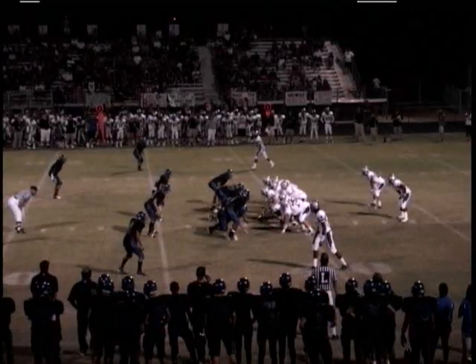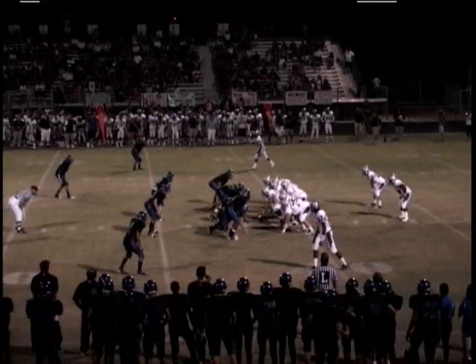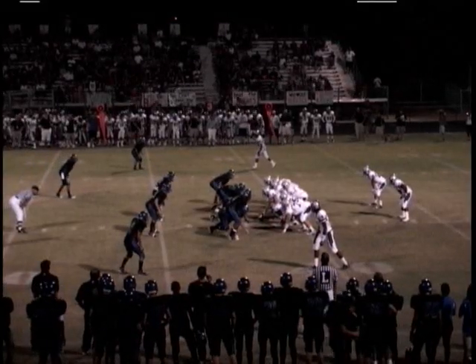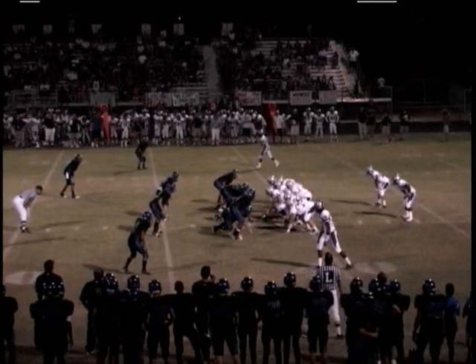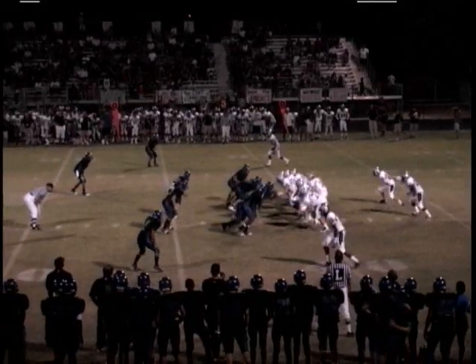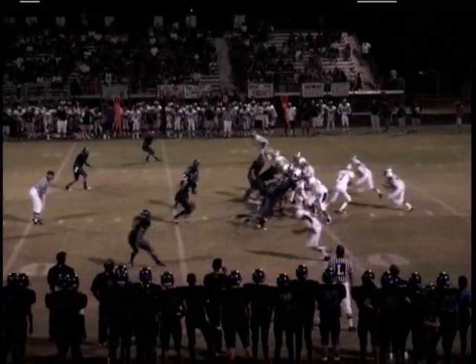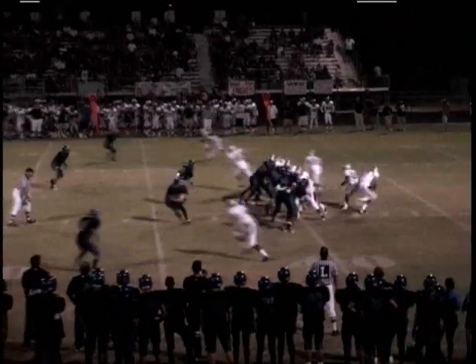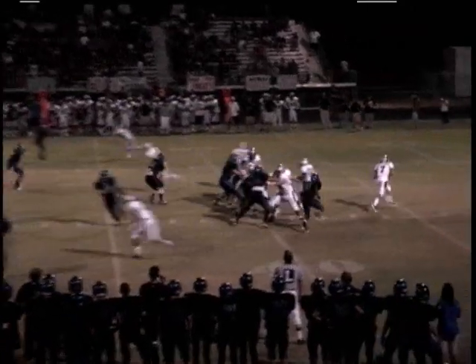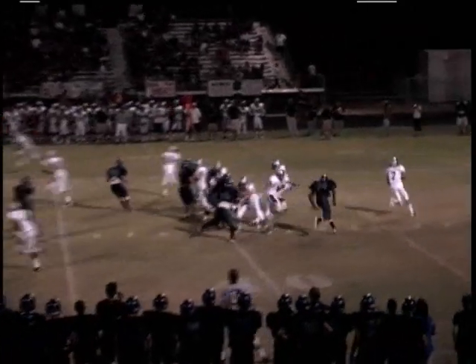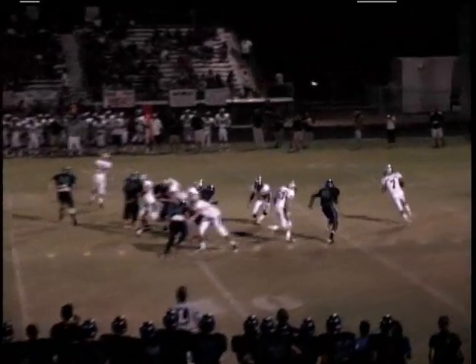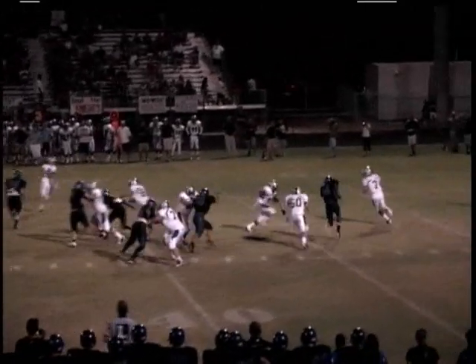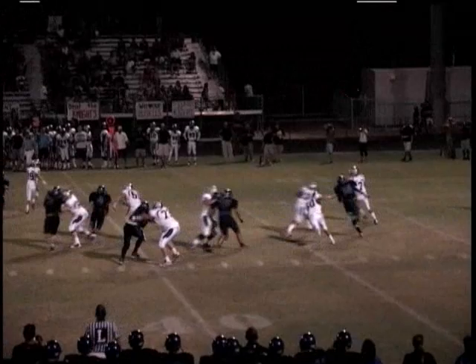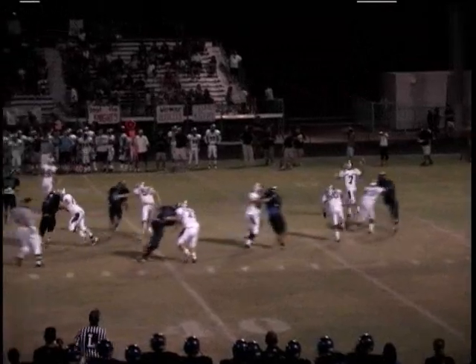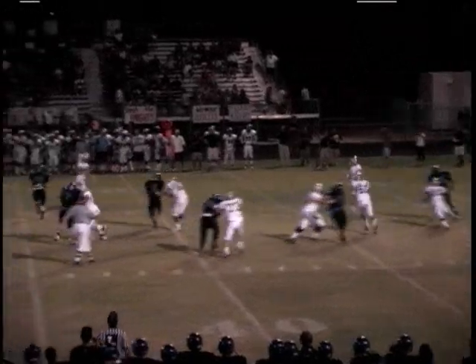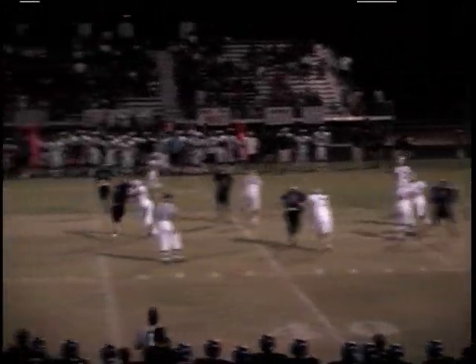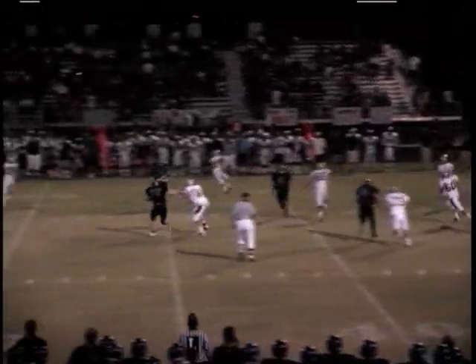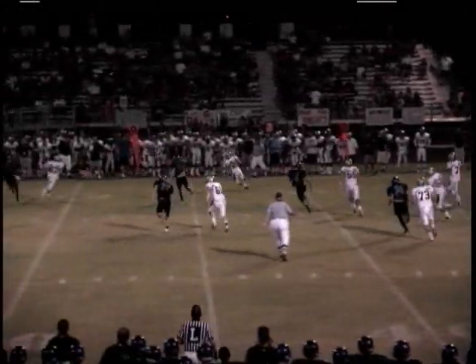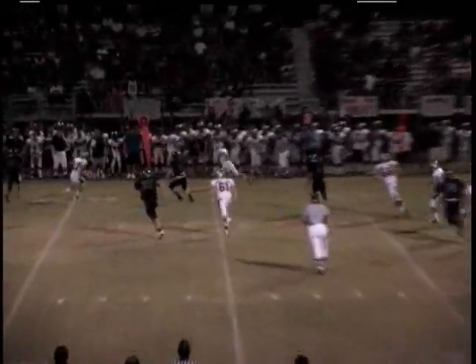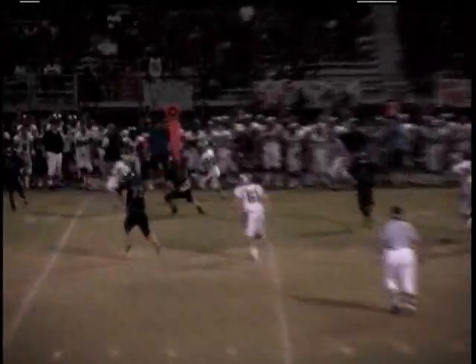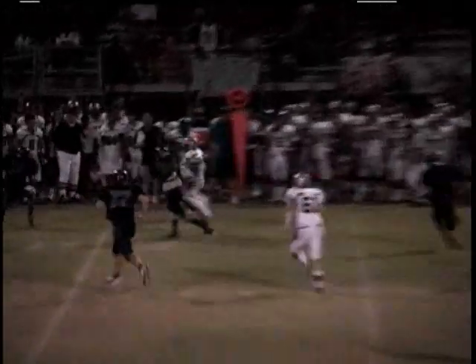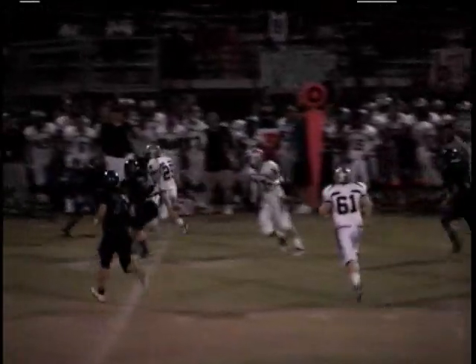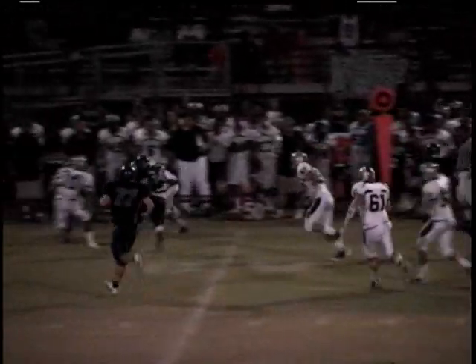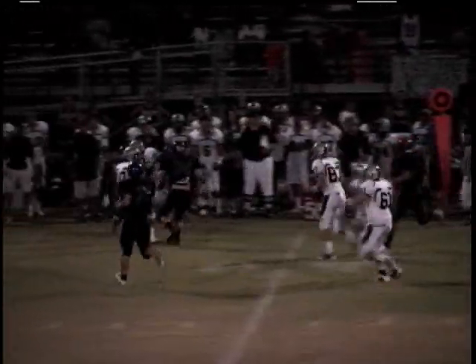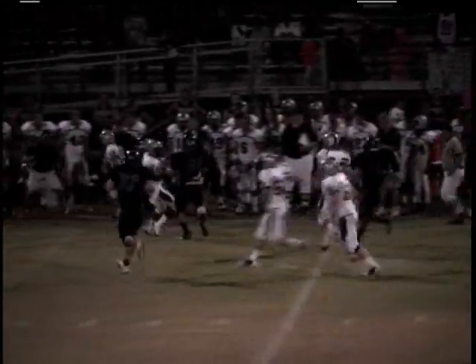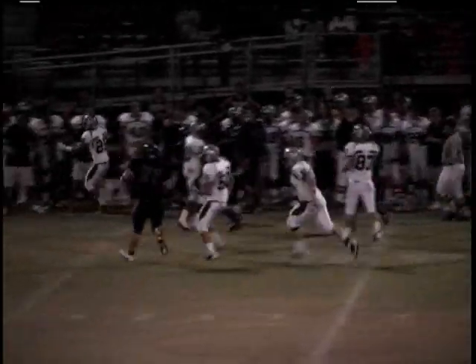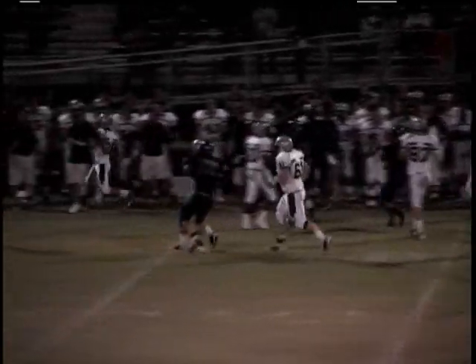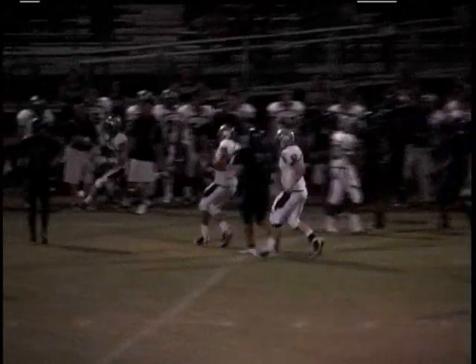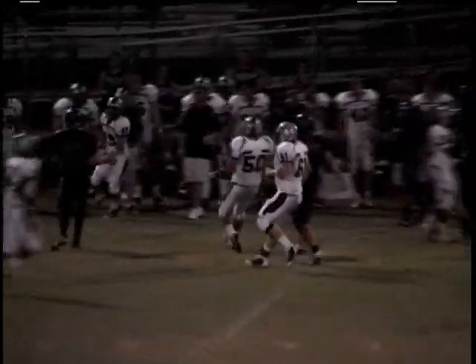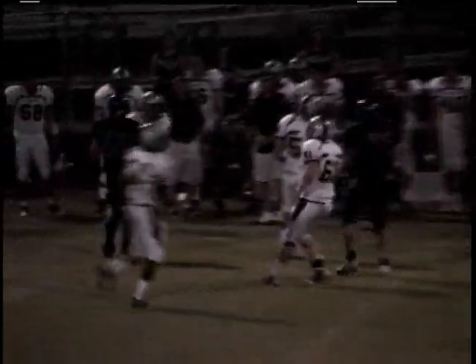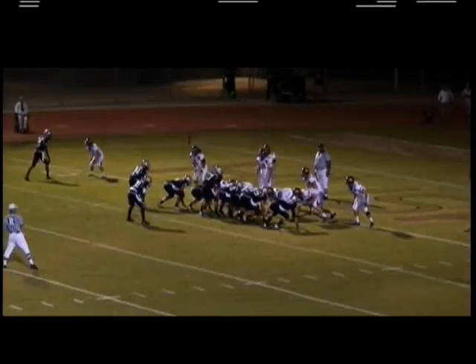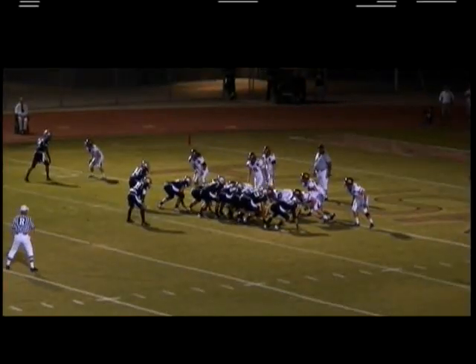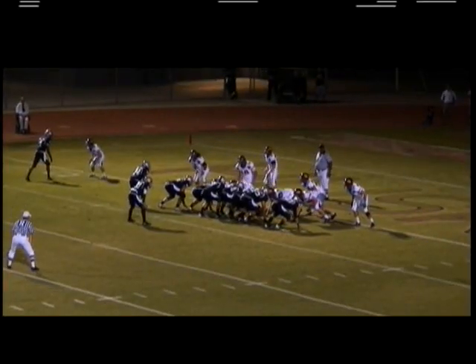Third and six. Here's Poe rolling out, being flushed out of the pocket, firing complete to the far side. He's got a man who picks up the first down from the two.